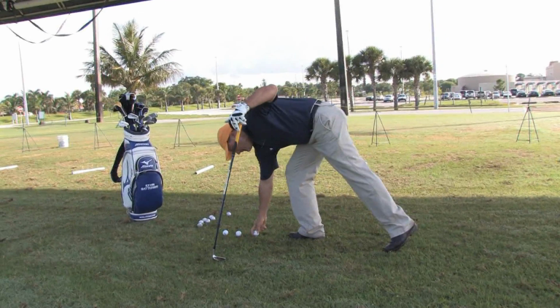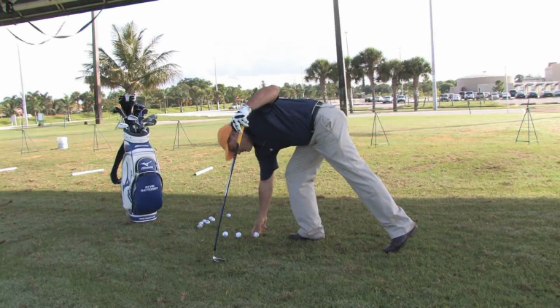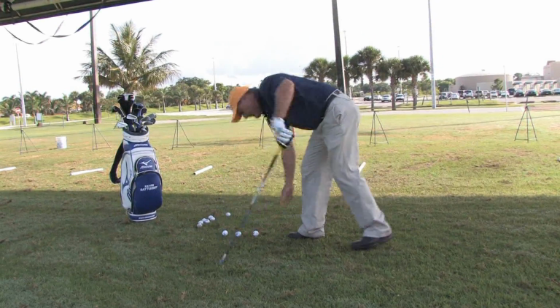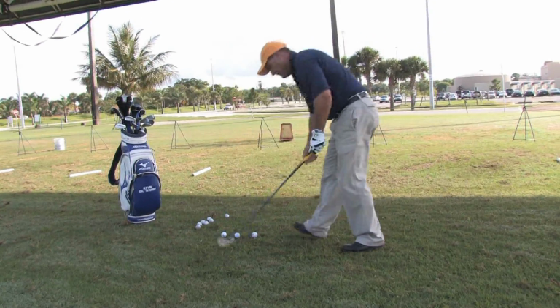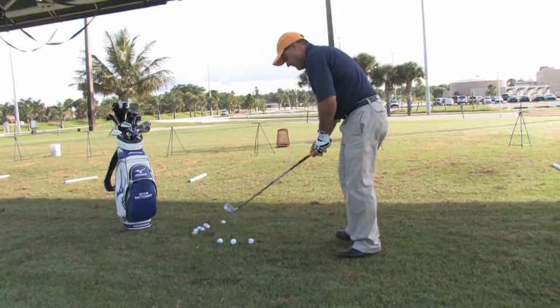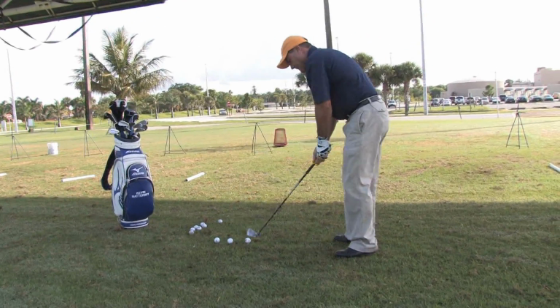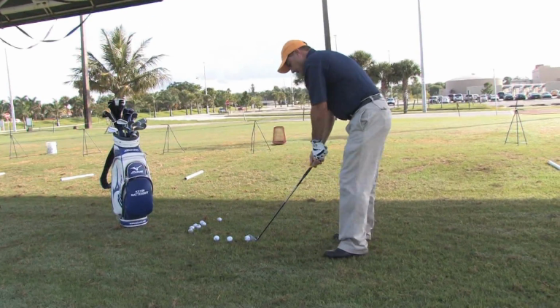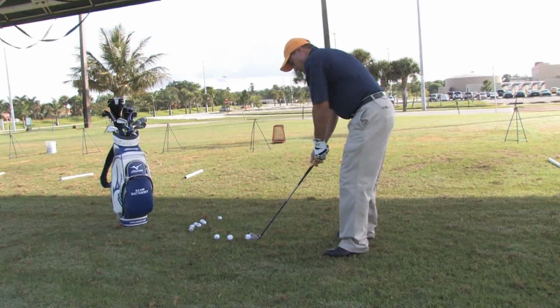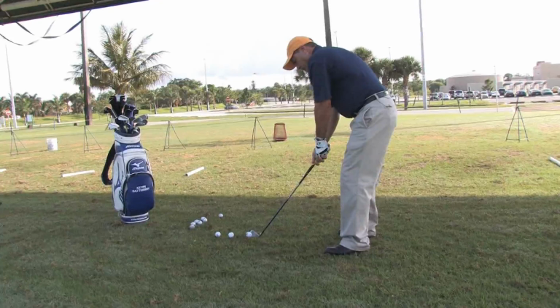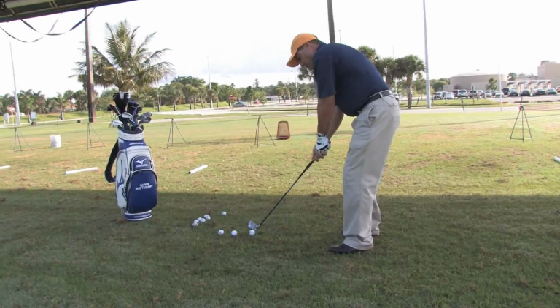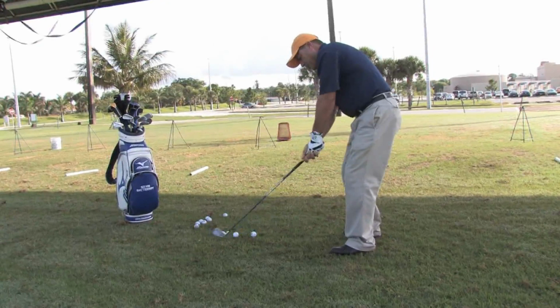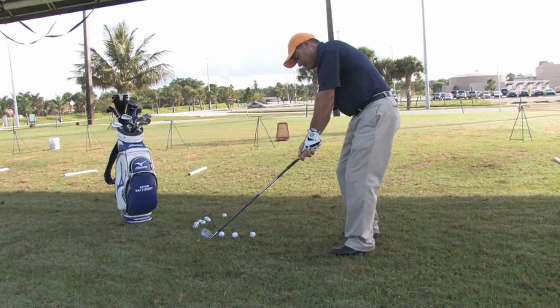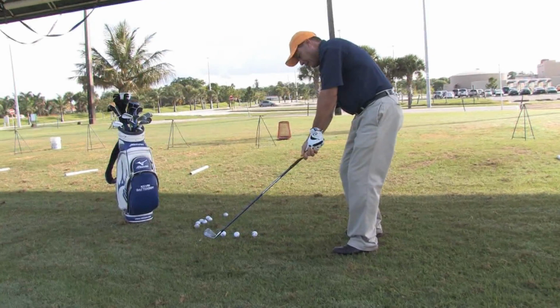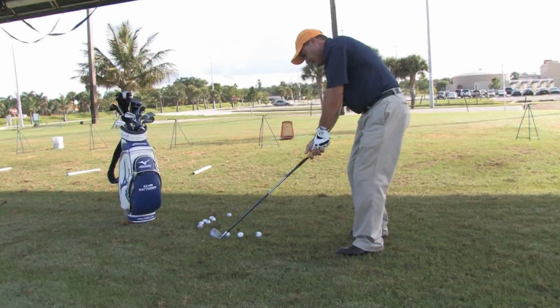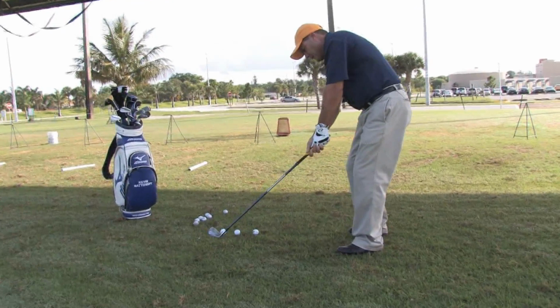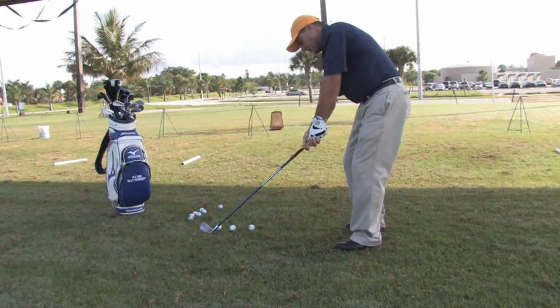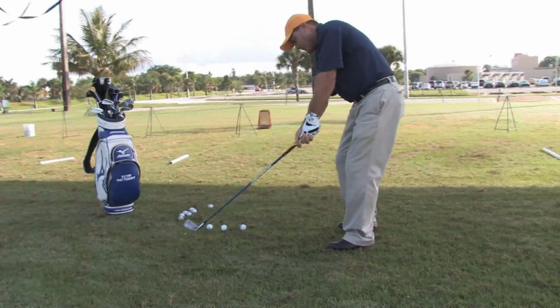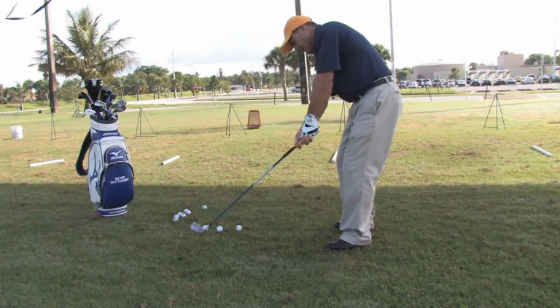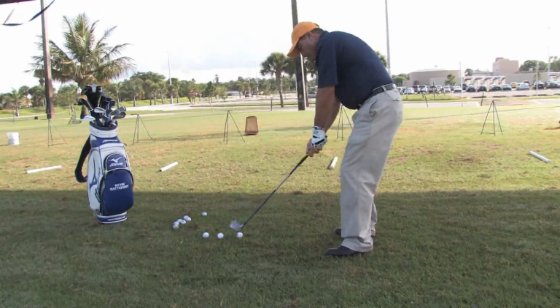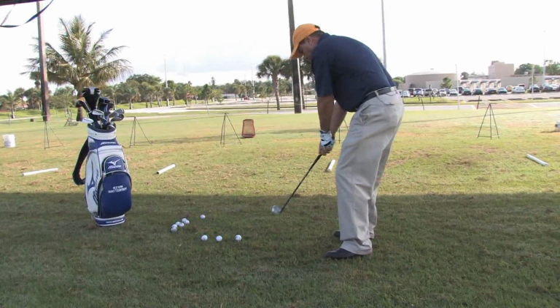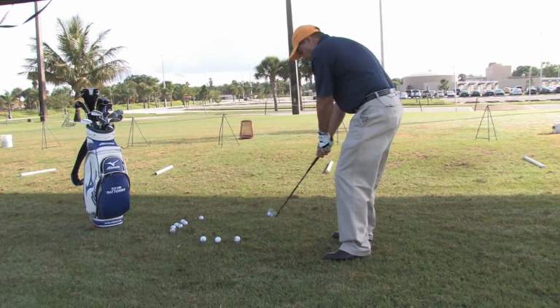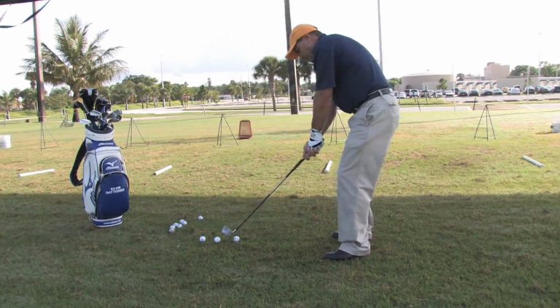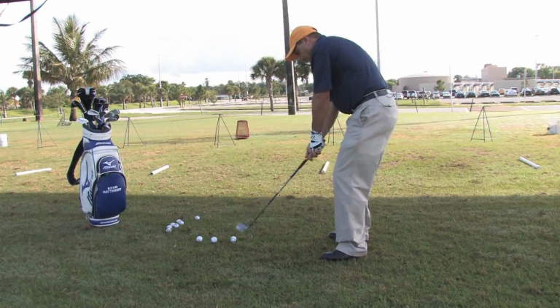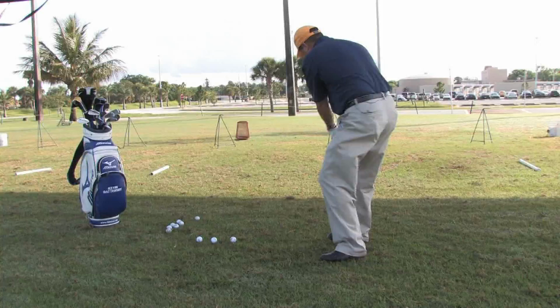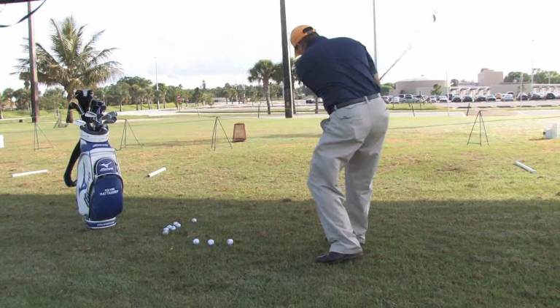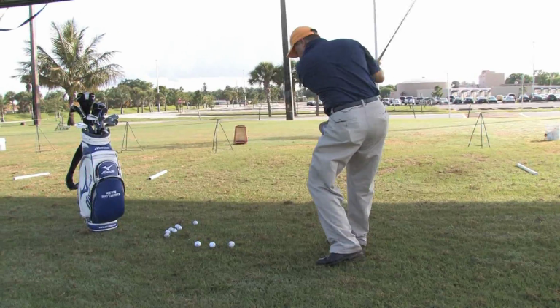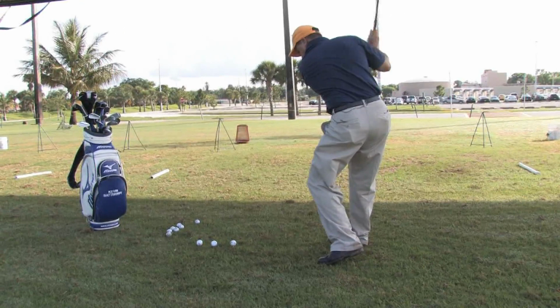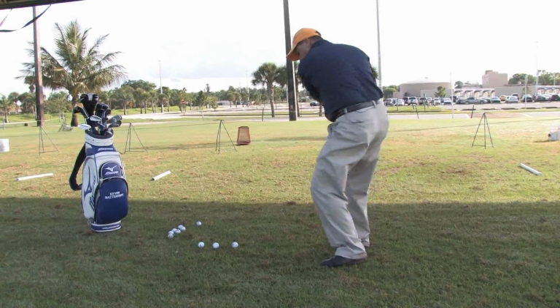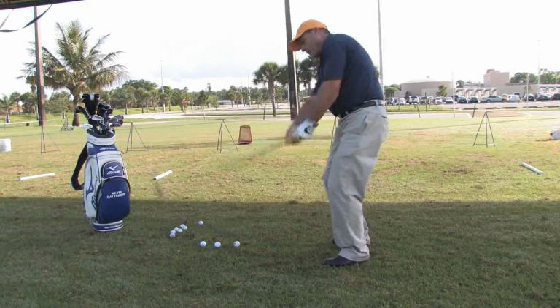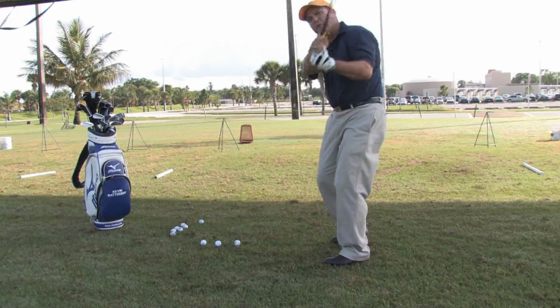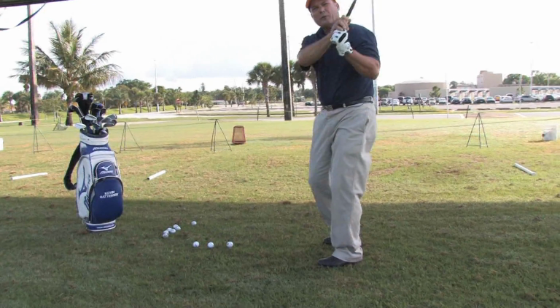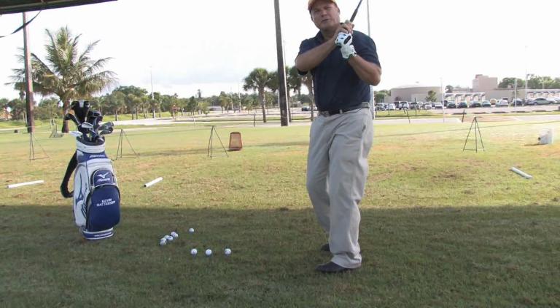As you do that you'll notice that it pulls your body a bit to the left, and then let the club swing back and create a pivot with the club swinging and pulling around your body, creating your motion with motion.